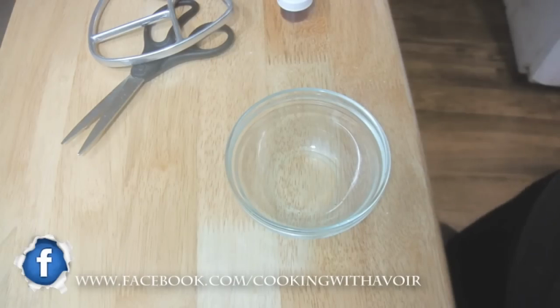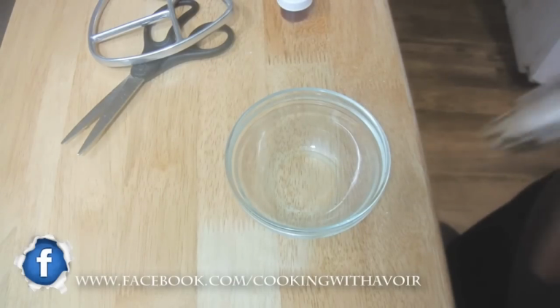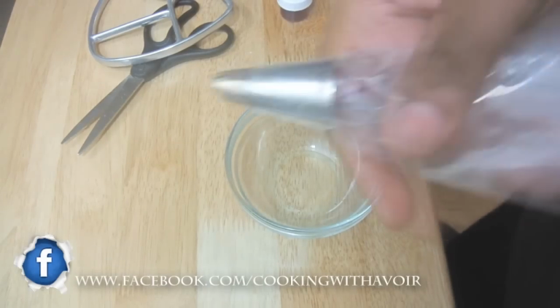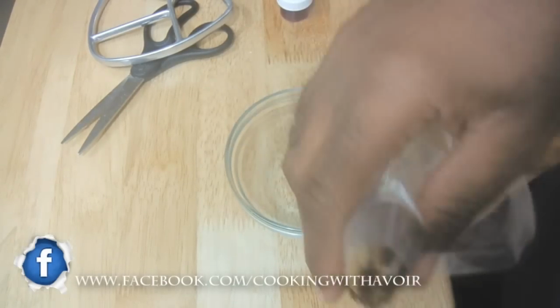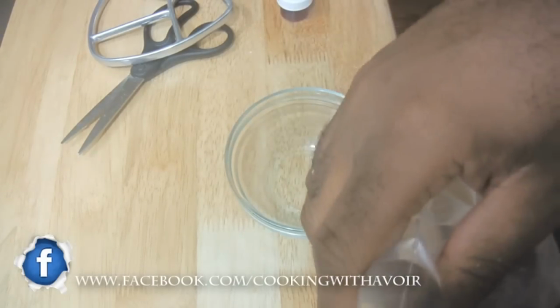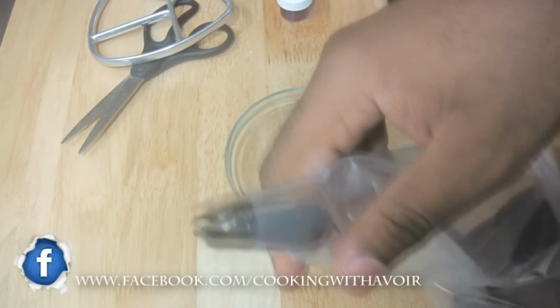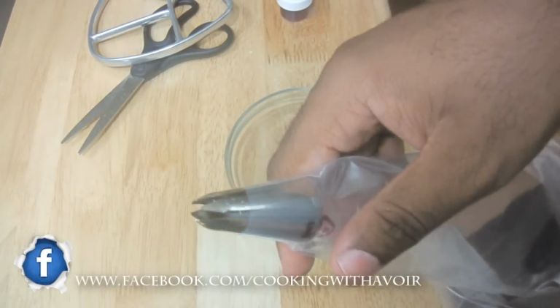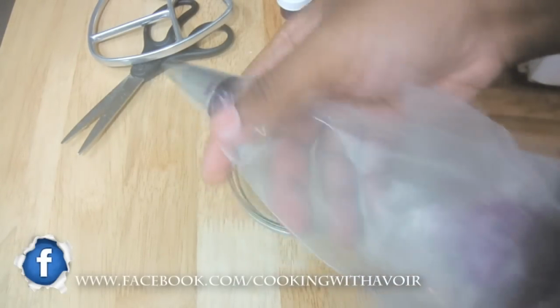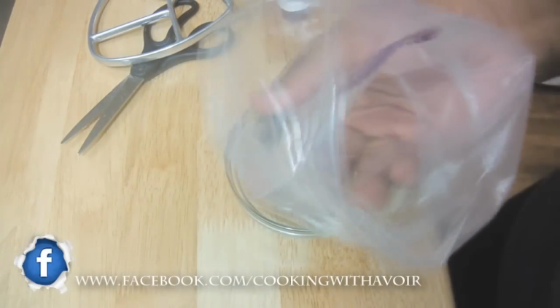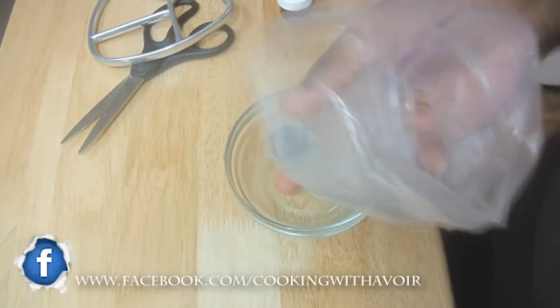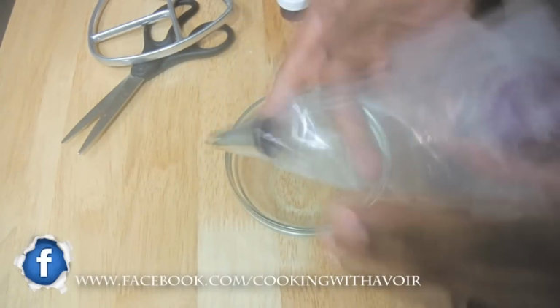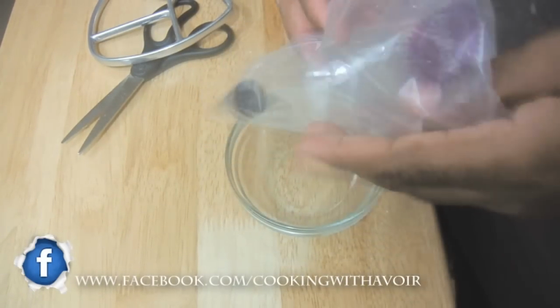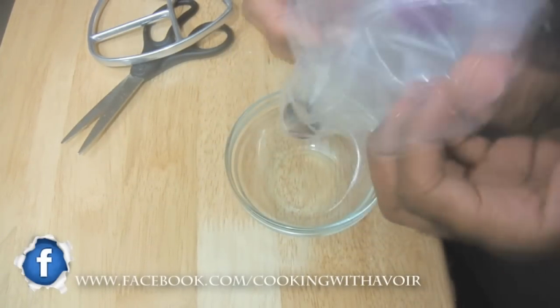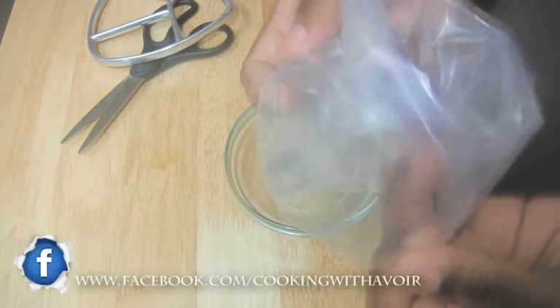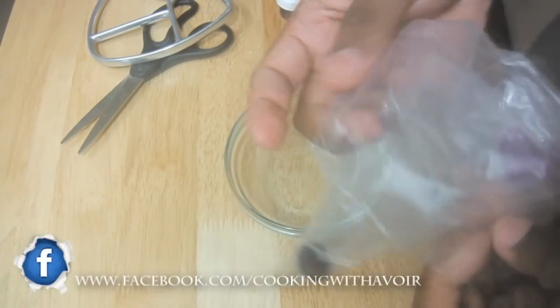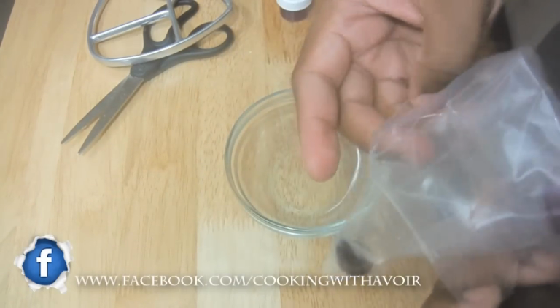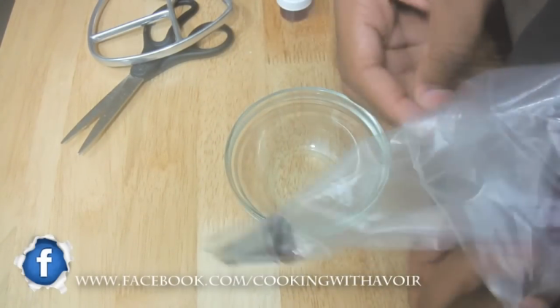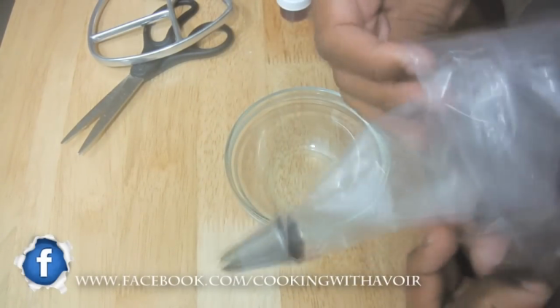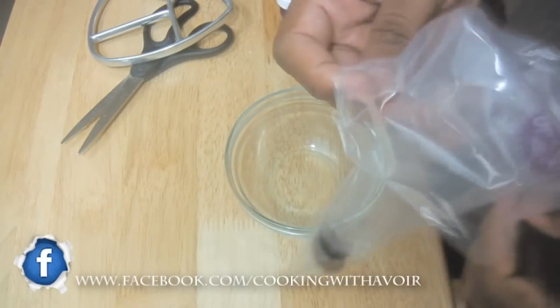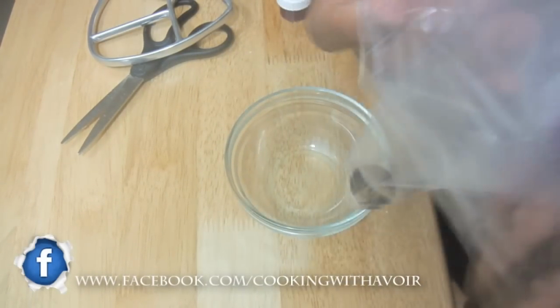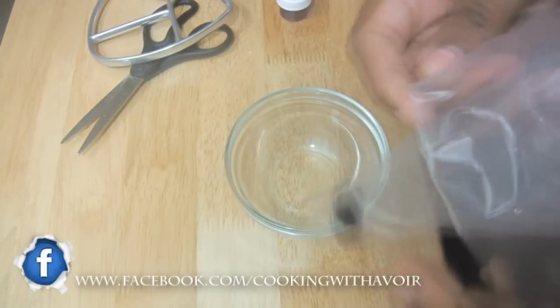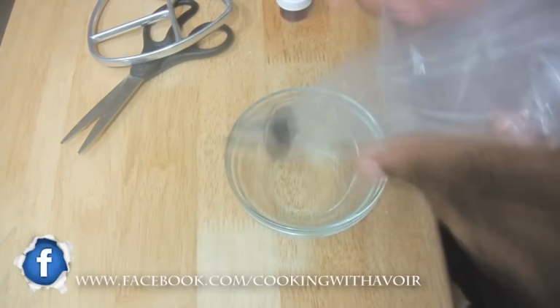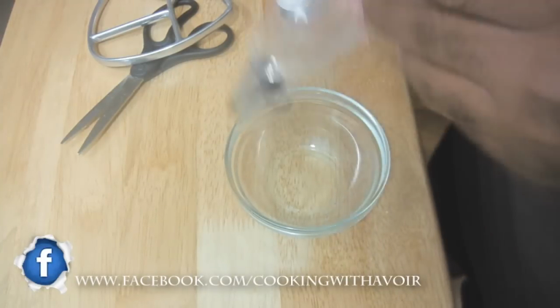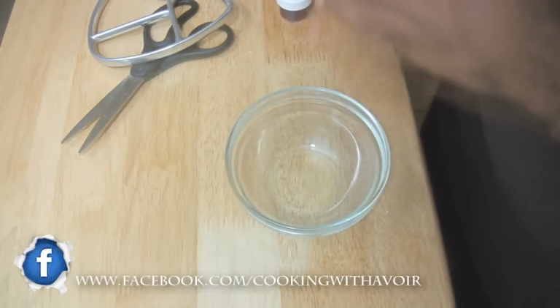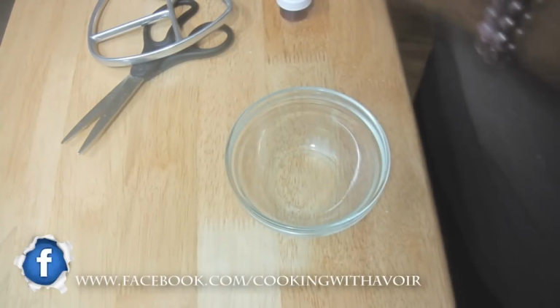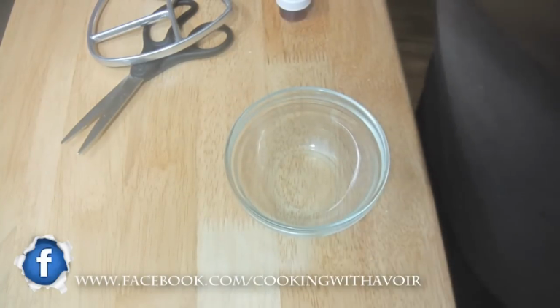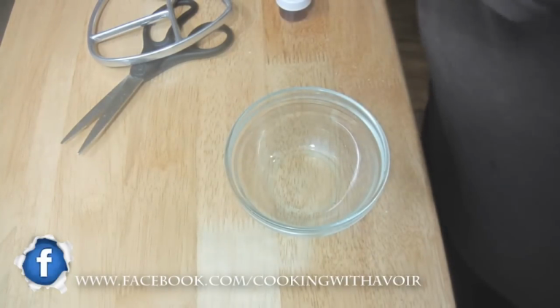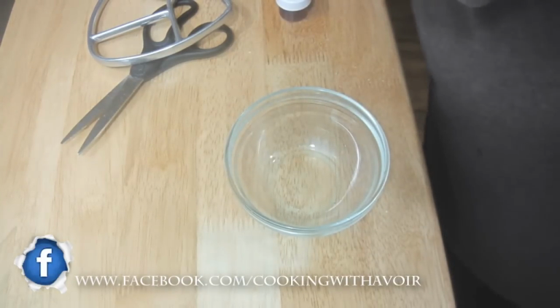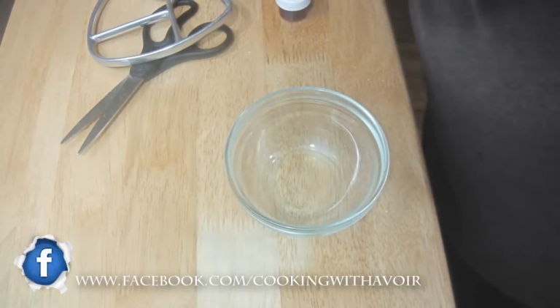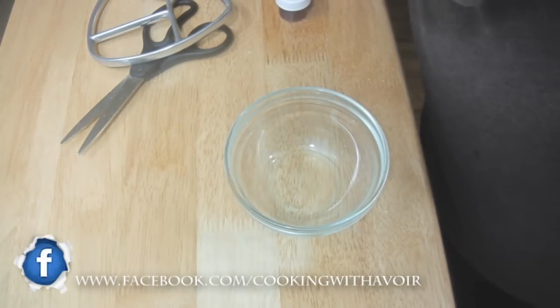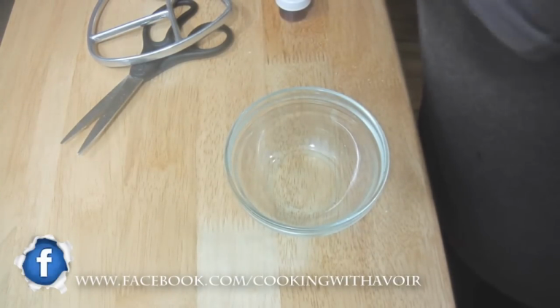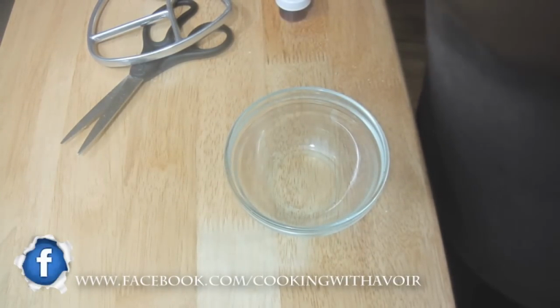Today I'm going to be showing you a tutorial on how to pipe roses using buttercream frosting. I'll be demonstrating this on top of a cupcake, though this will work on top of a regular cake as well.